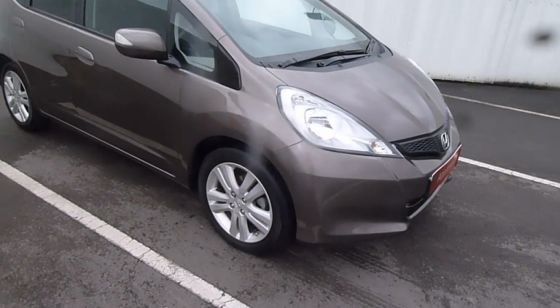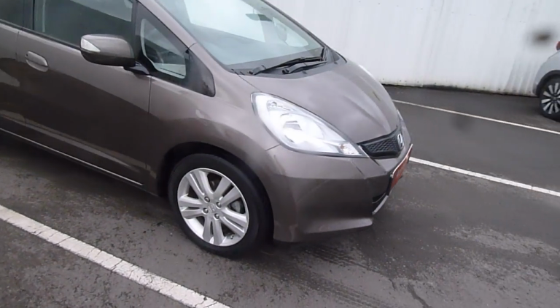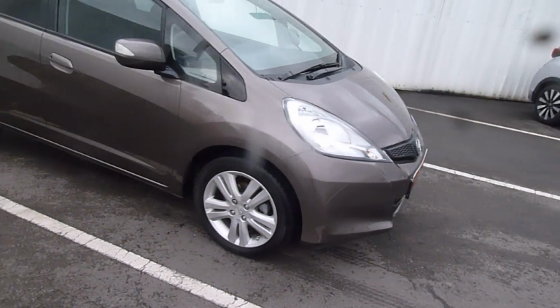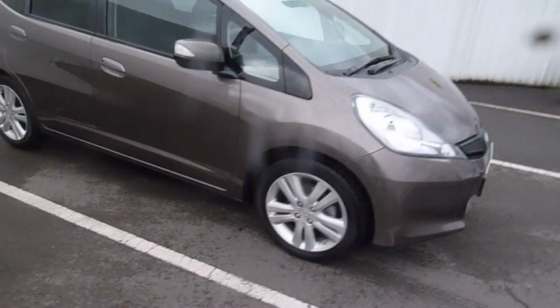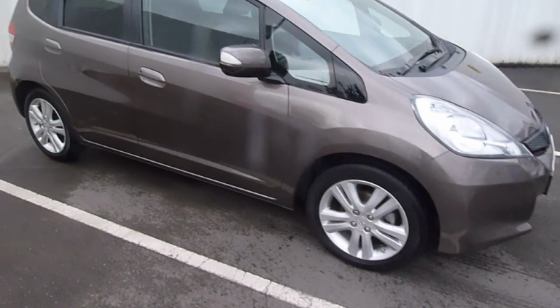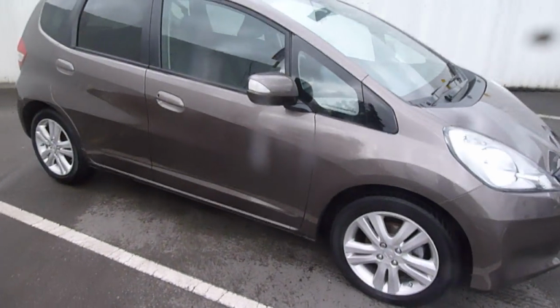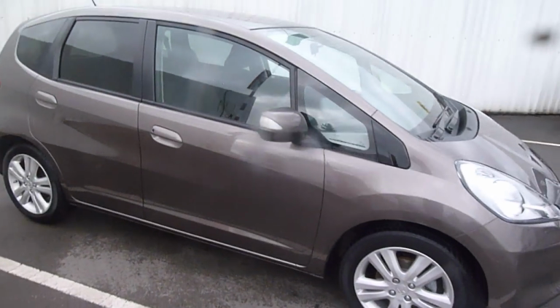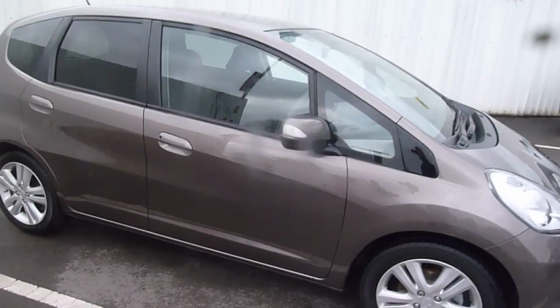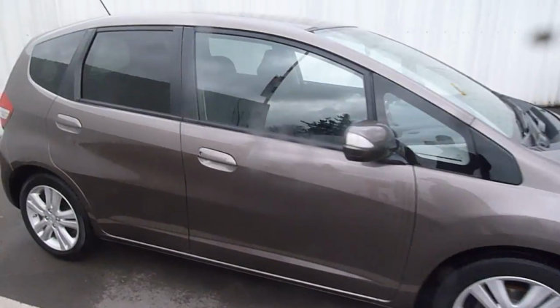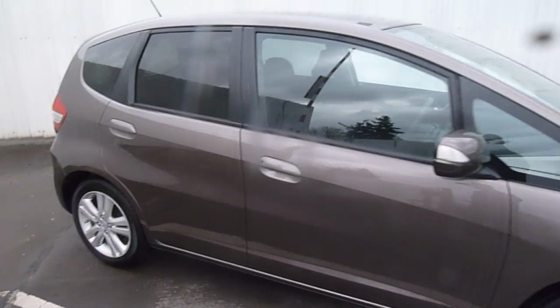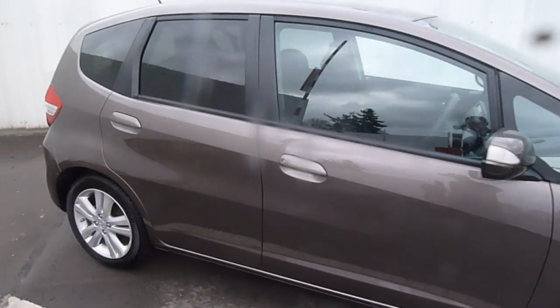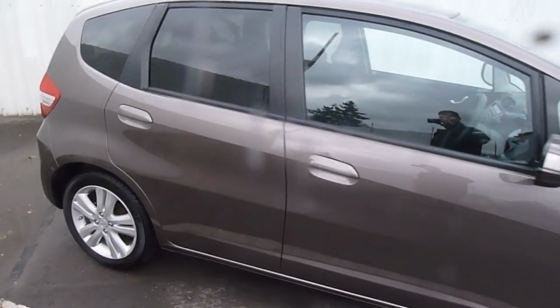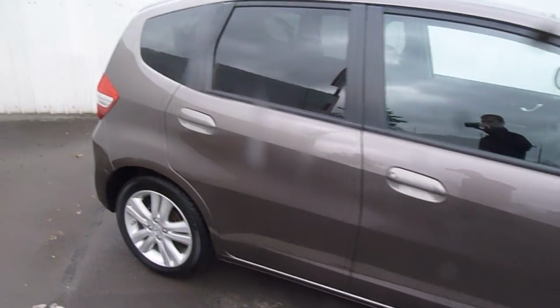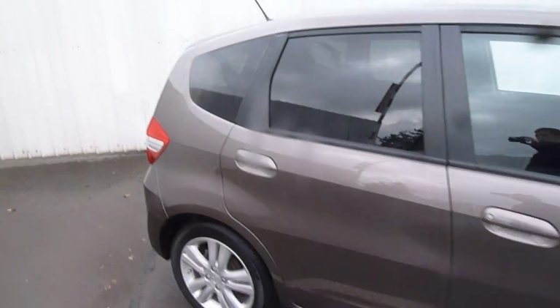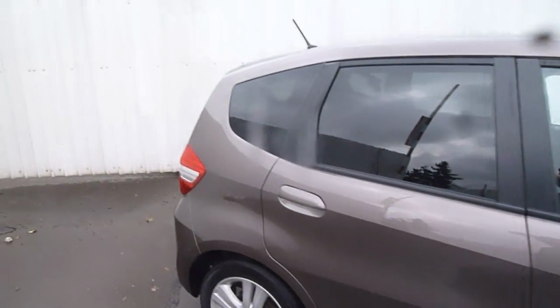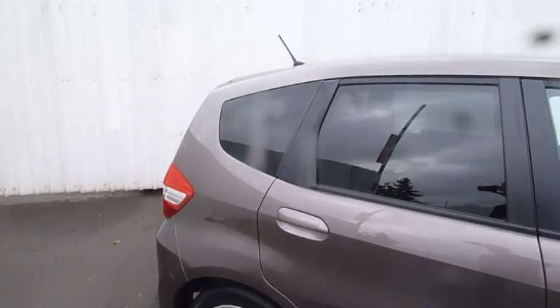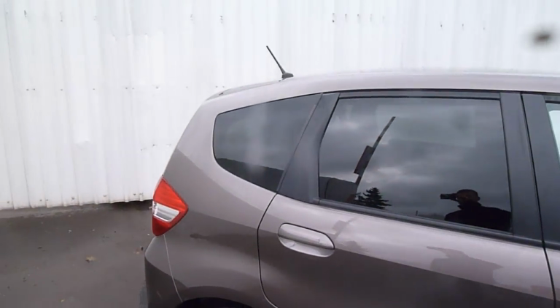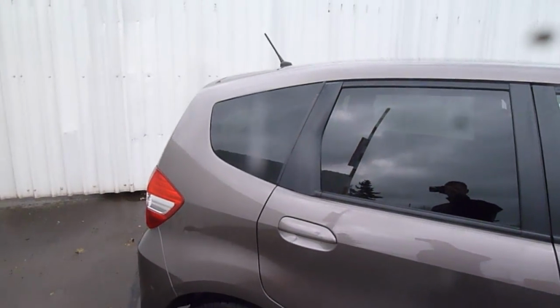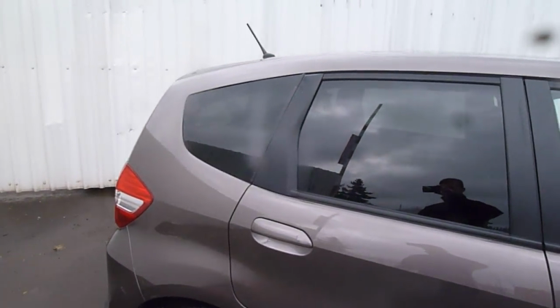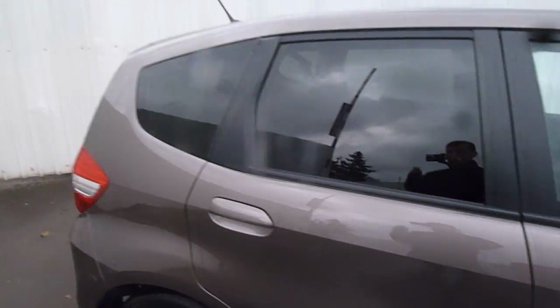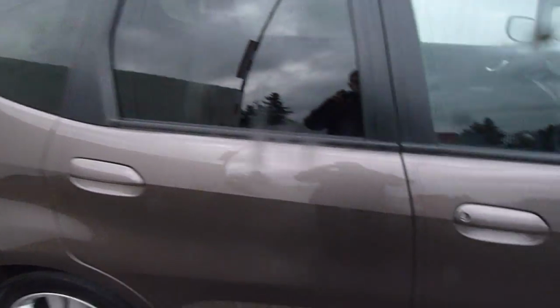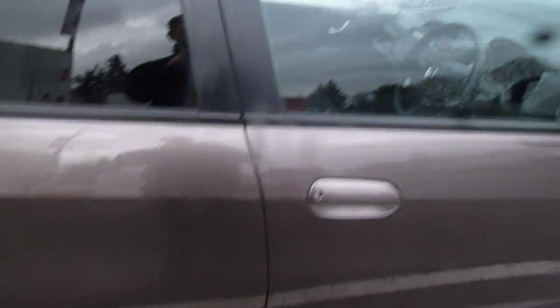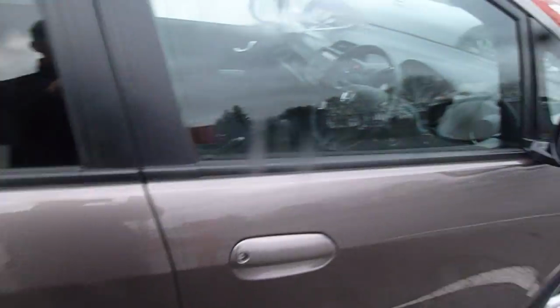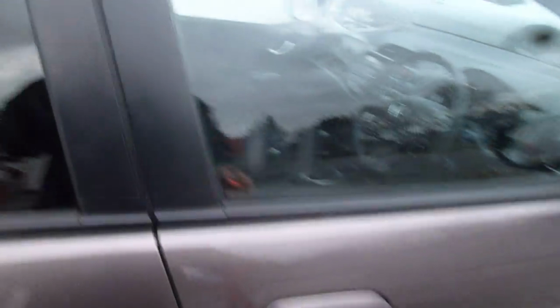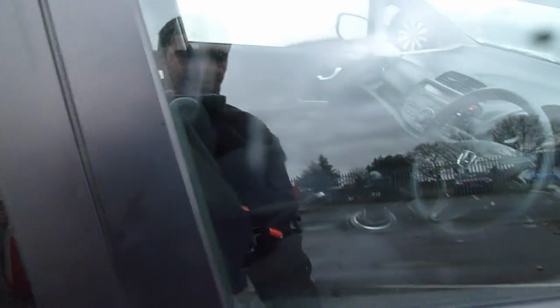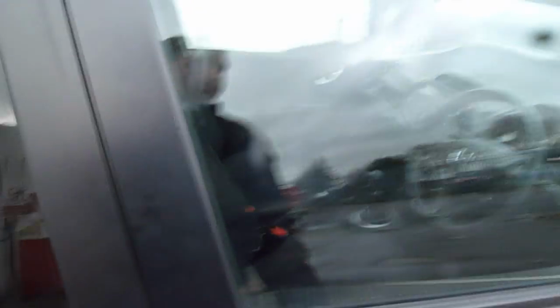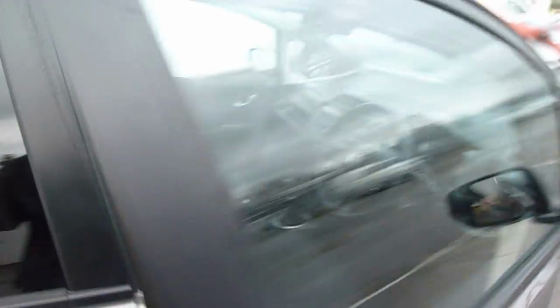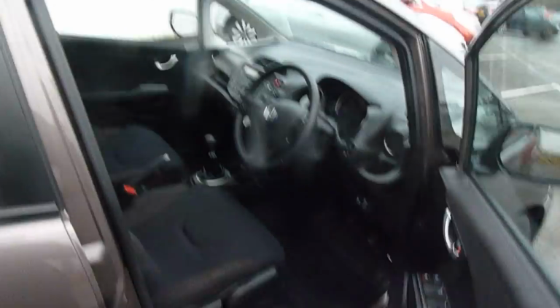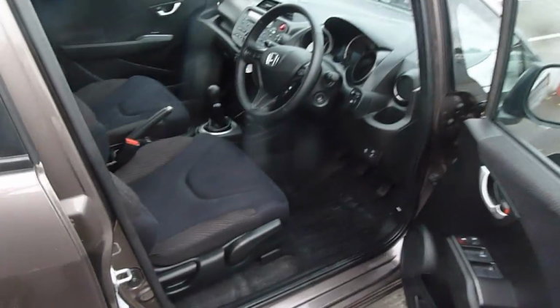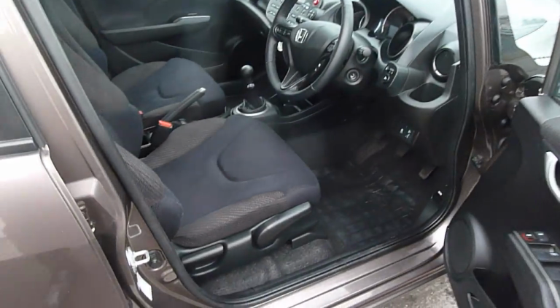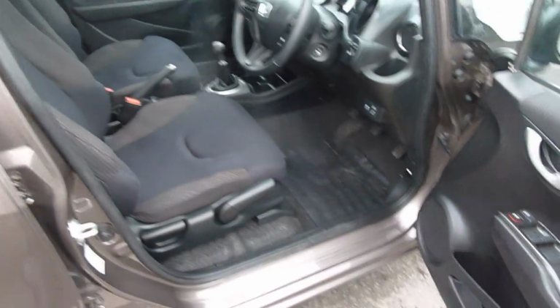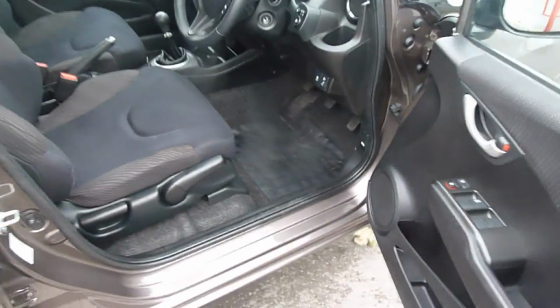This car has alloy wheels, colour-coded door mirrors and door handles, and tinted windows to the back as well. Good condition on this car. Two sets of keys and service history included.